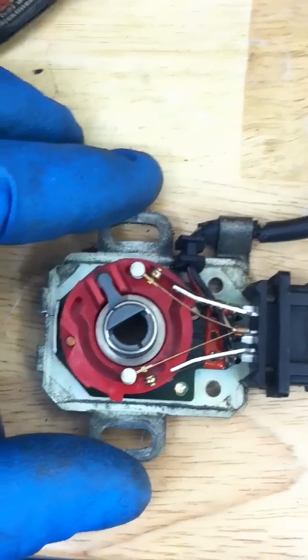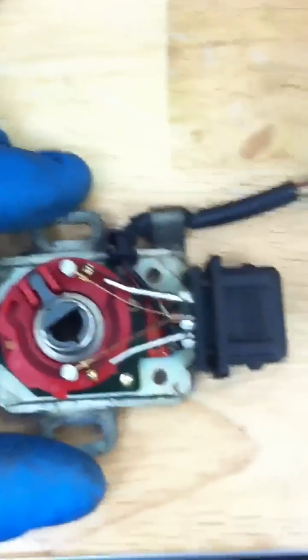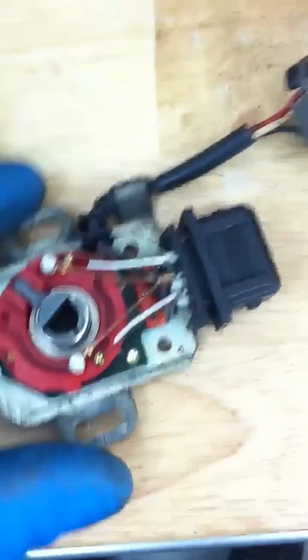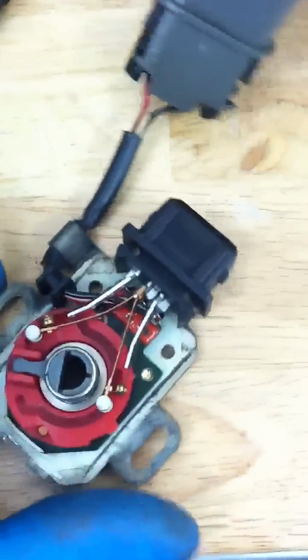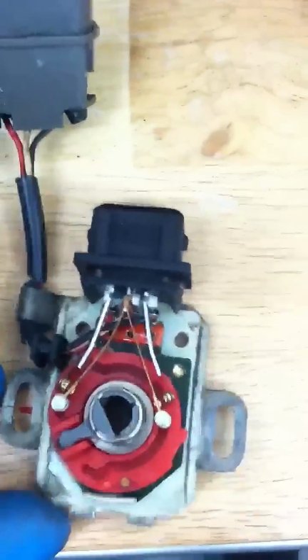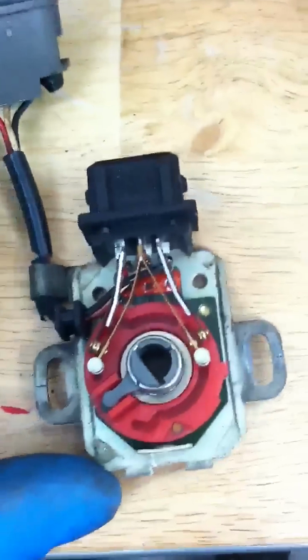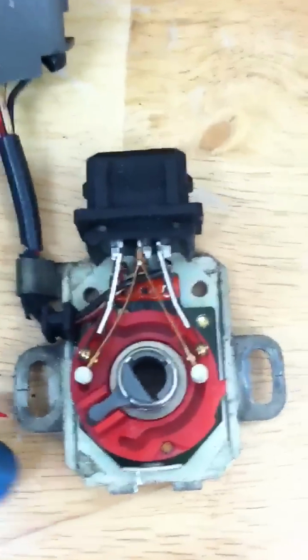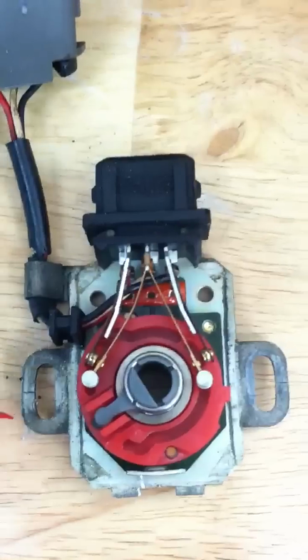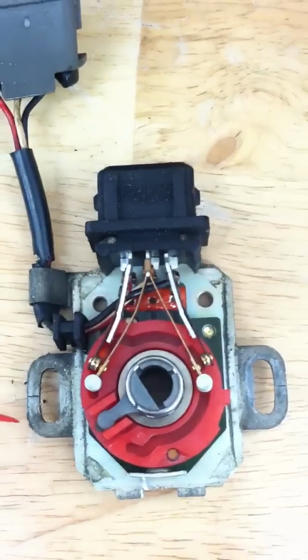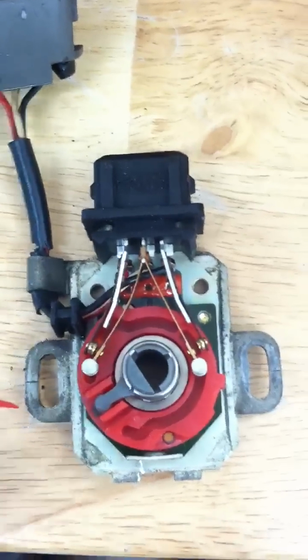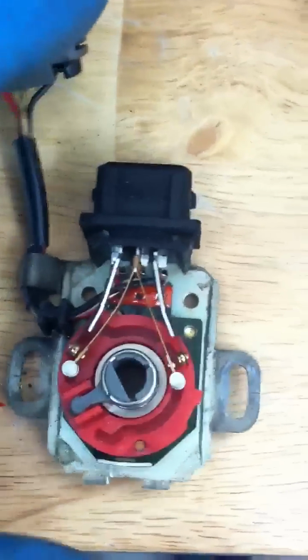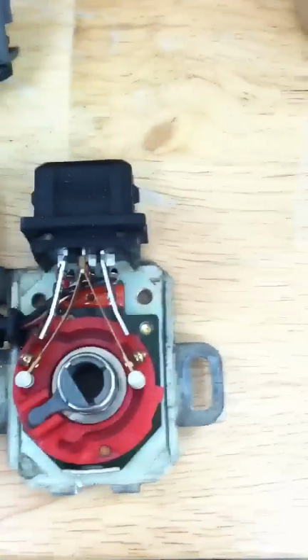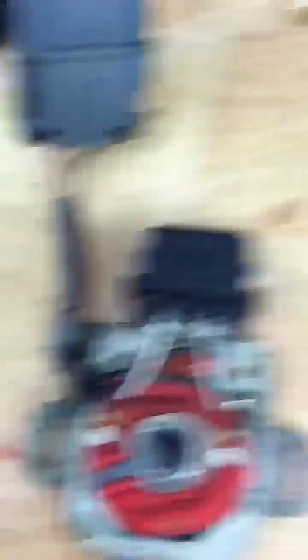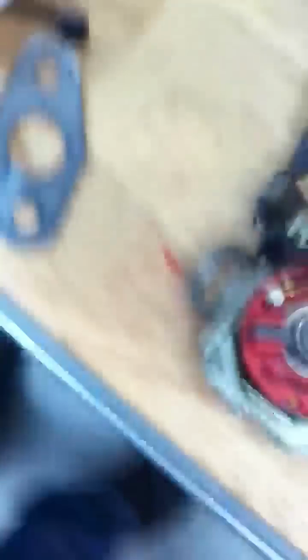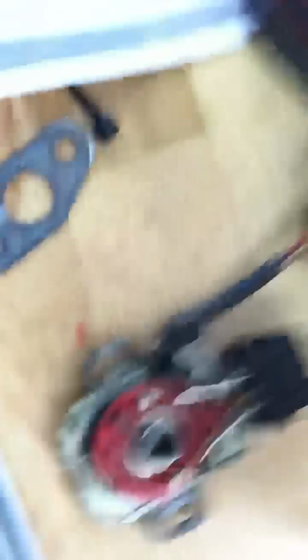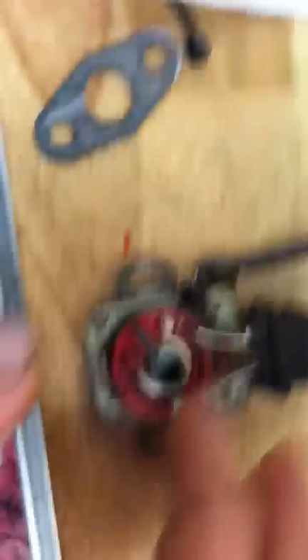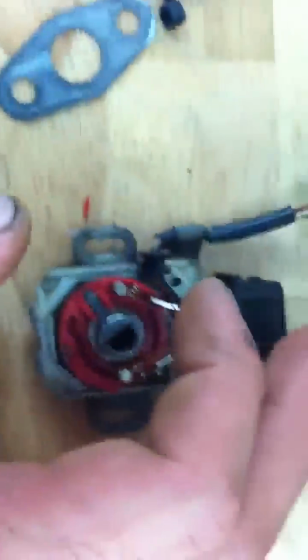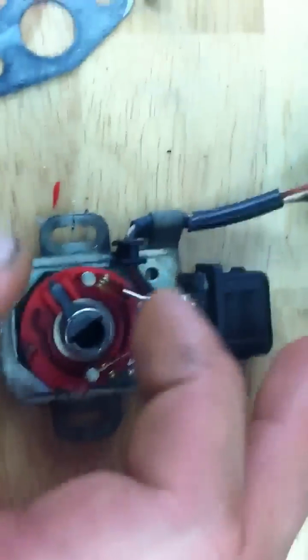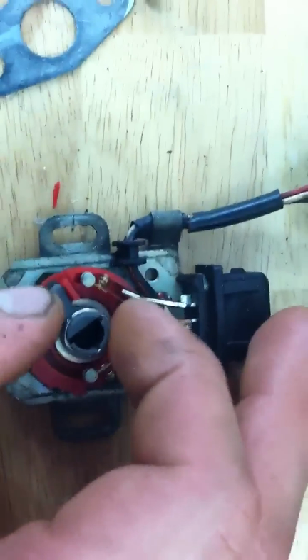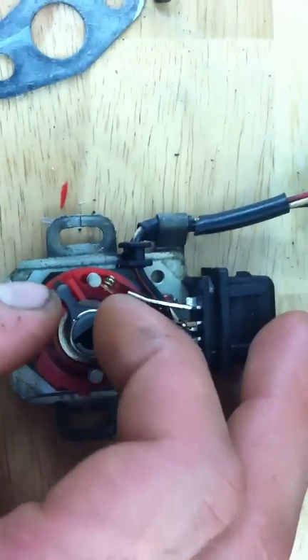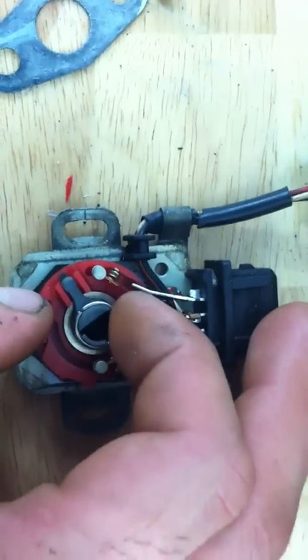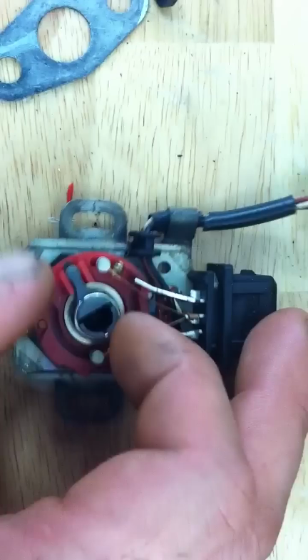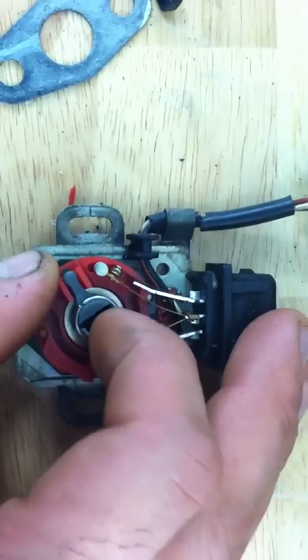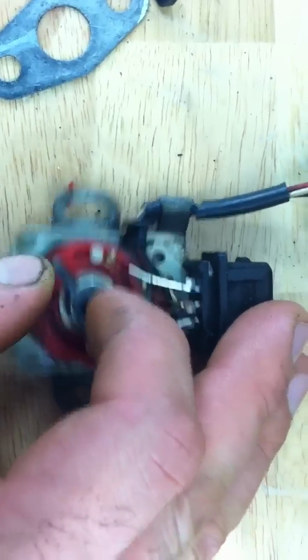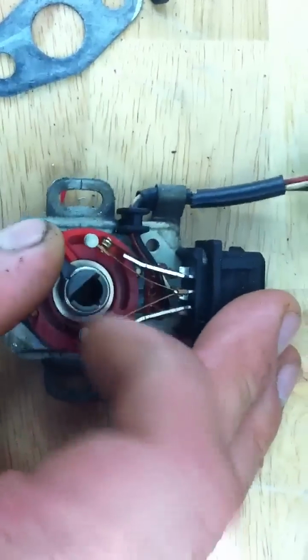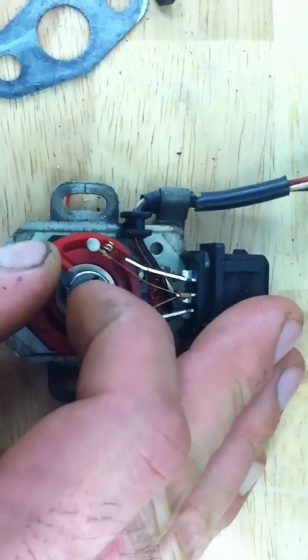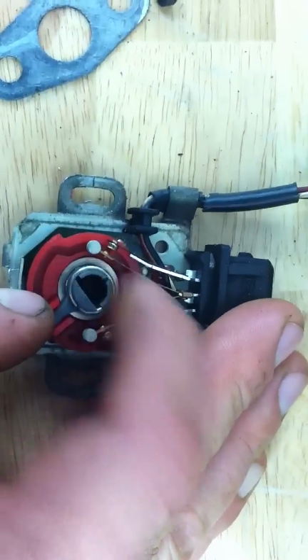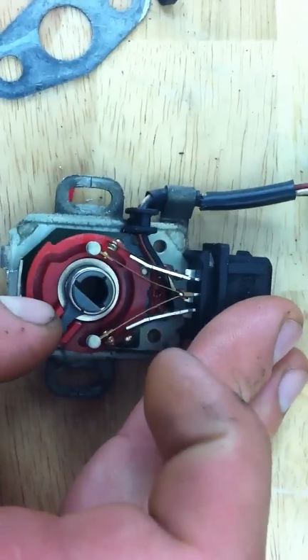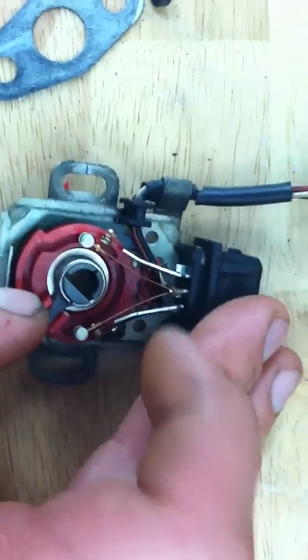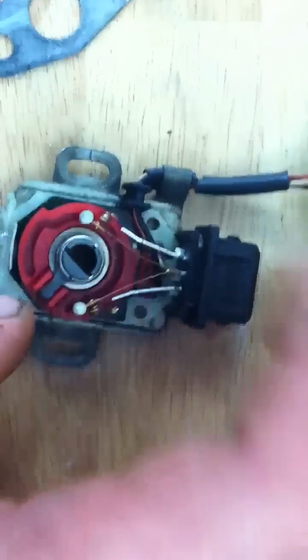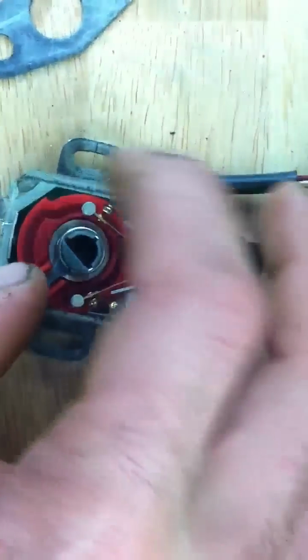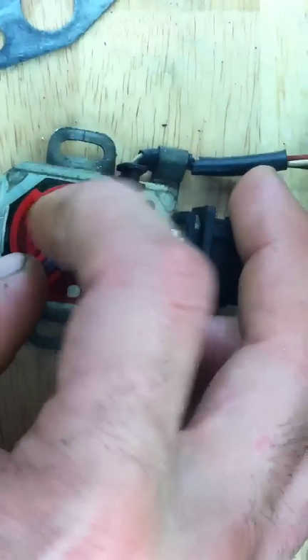Alright kids, this is a TPS, the Throttle Positioning Sensor. You can see how if you twisted the throttle, it would move things.